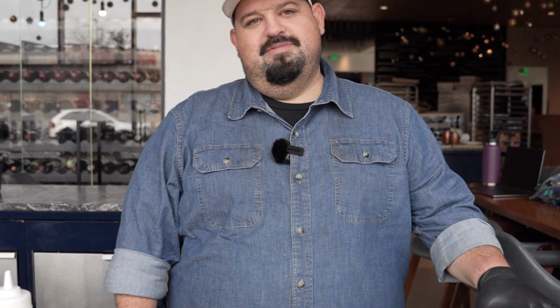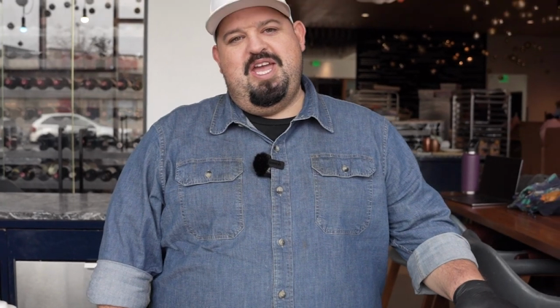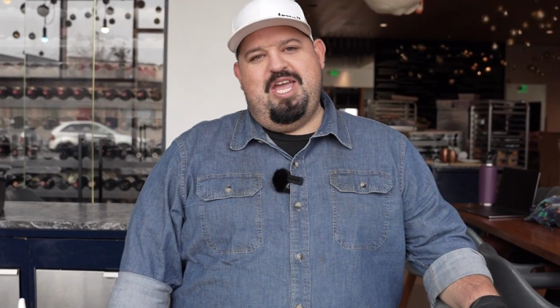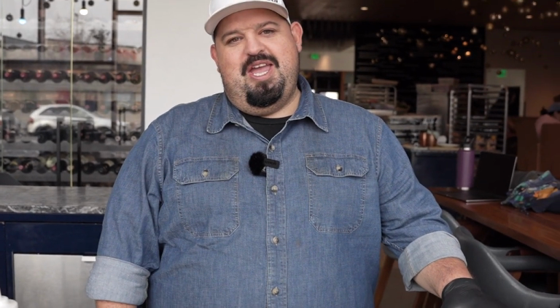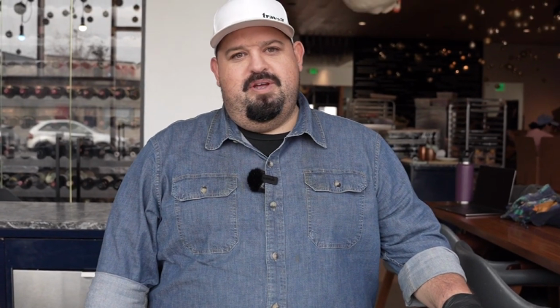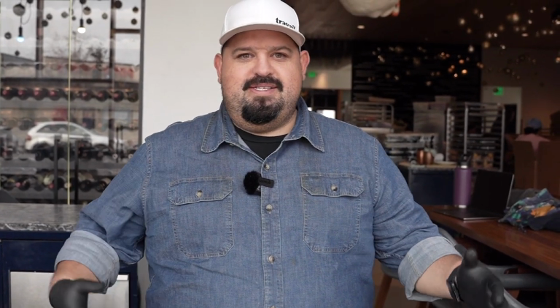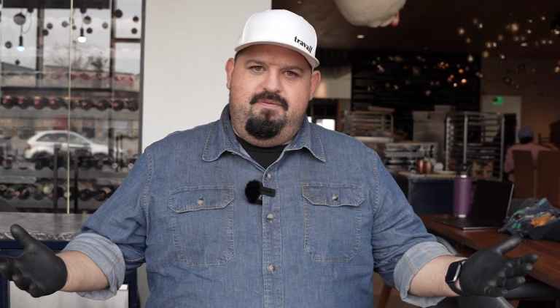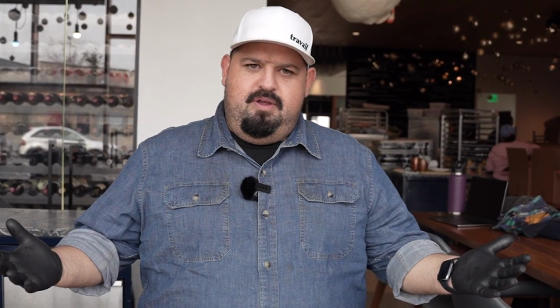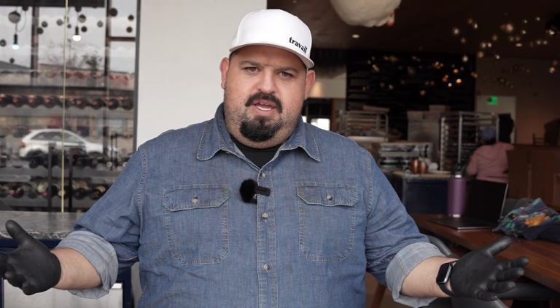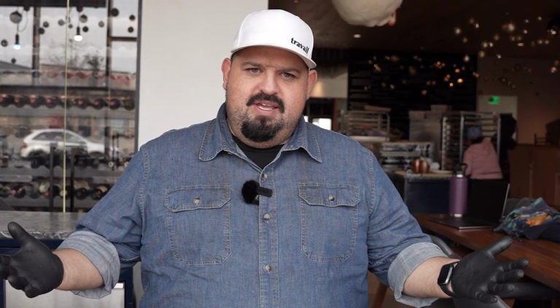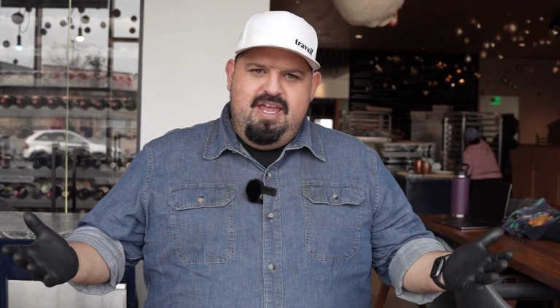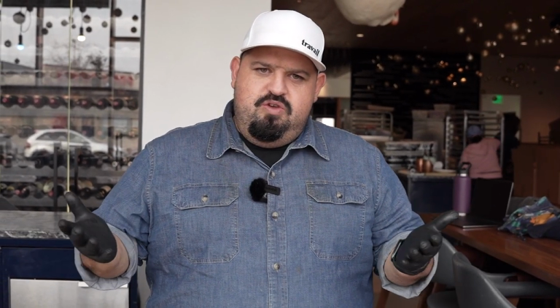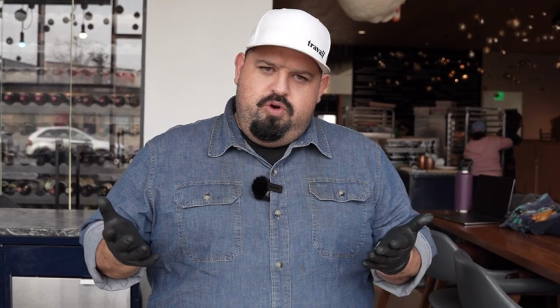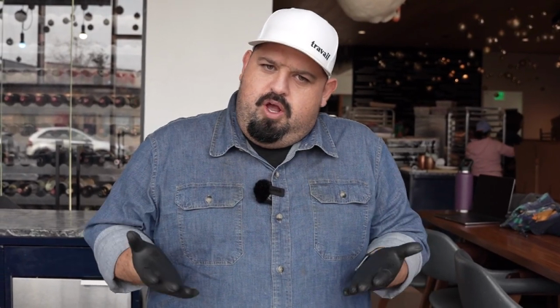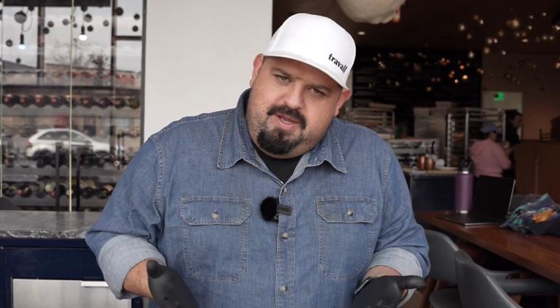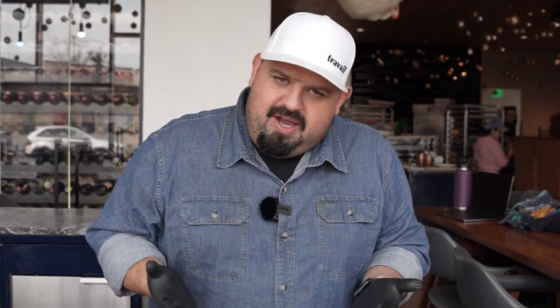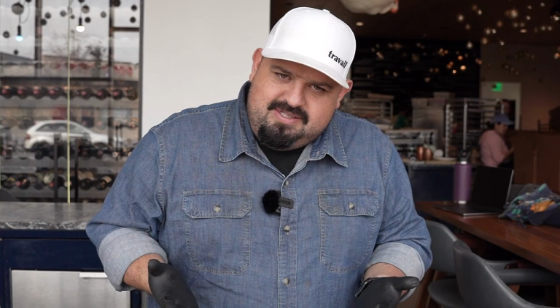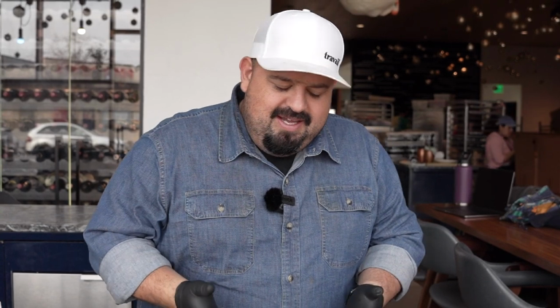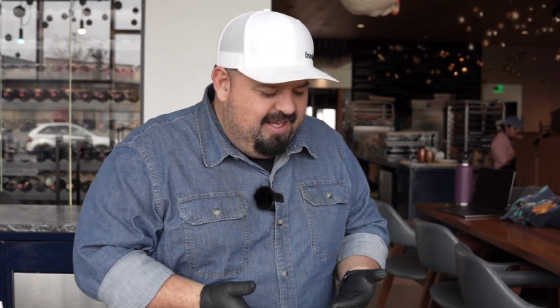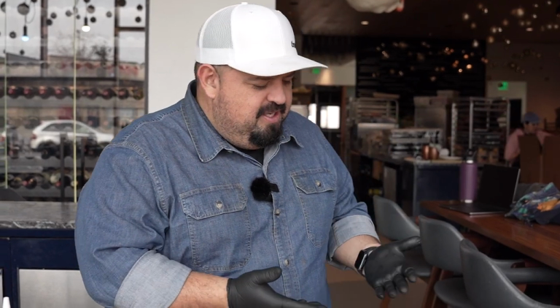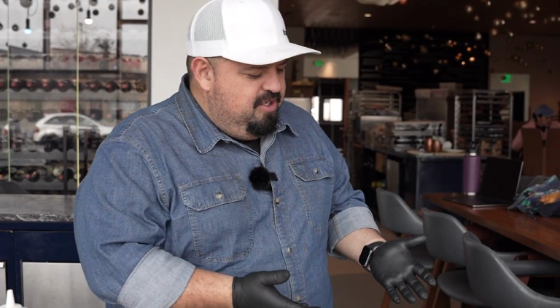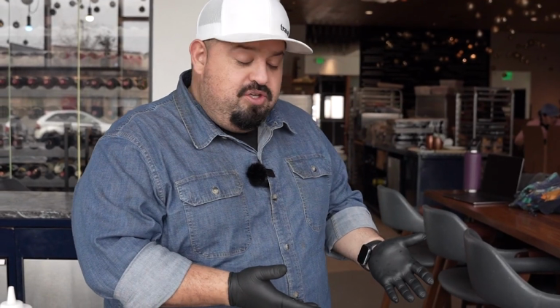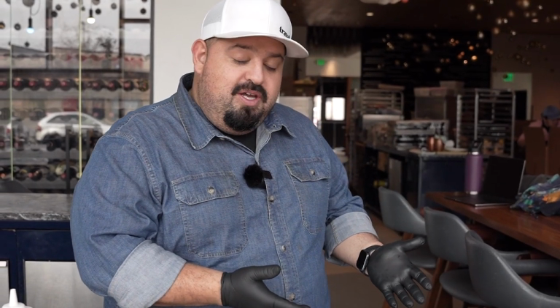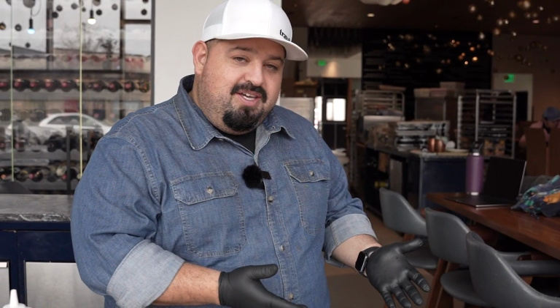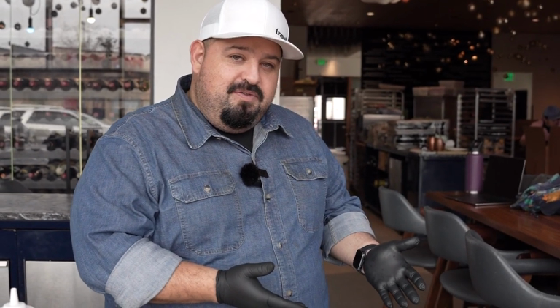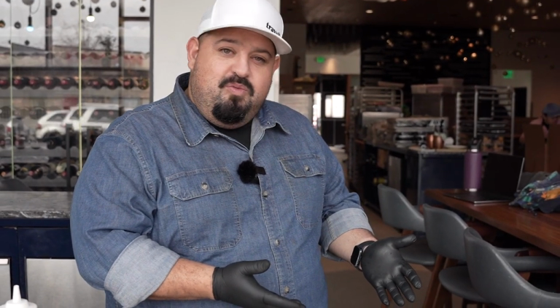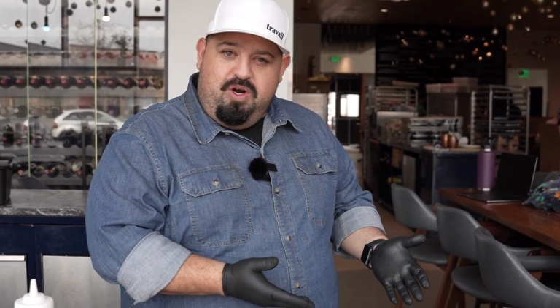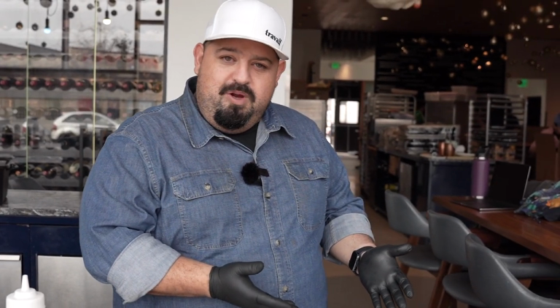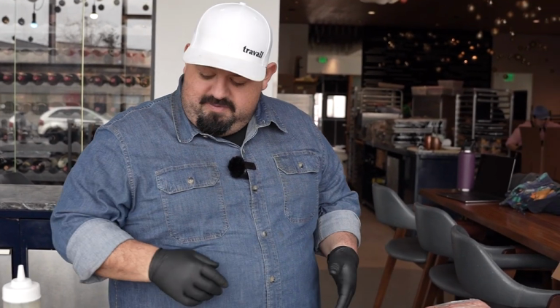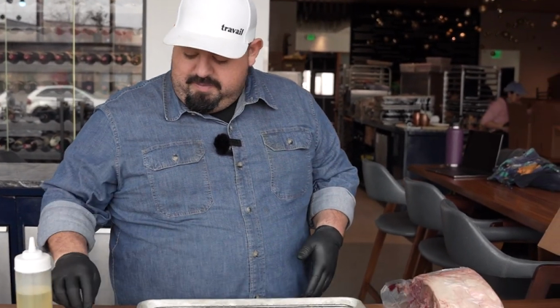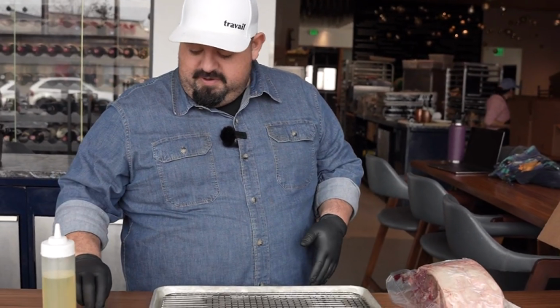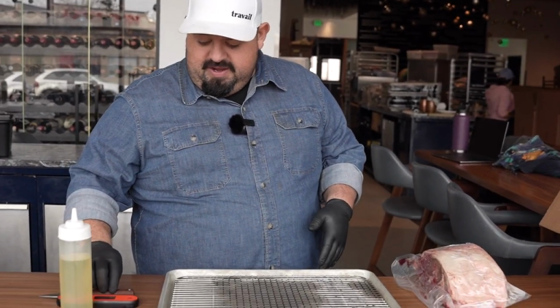Hey everybody, it's time for the holidays and you've ordered a holiday box. Allow me to show you how to take care of this wonderful rib eye that we've prepared for you guys.